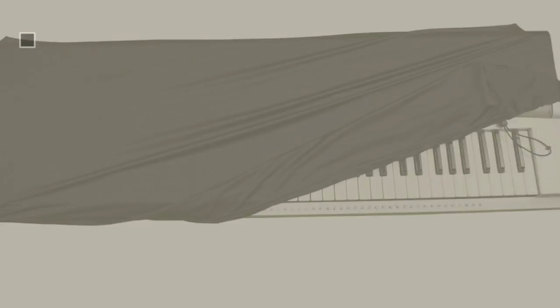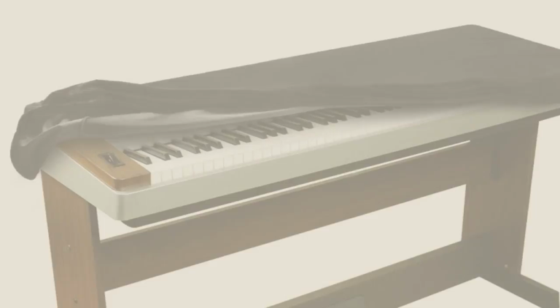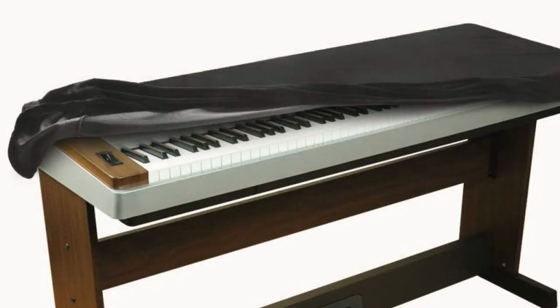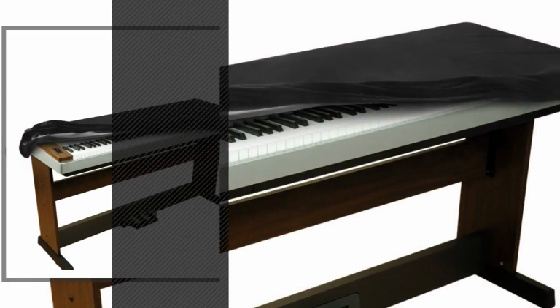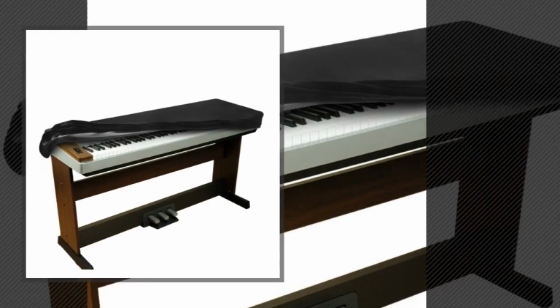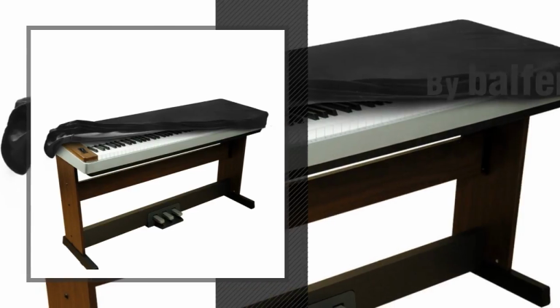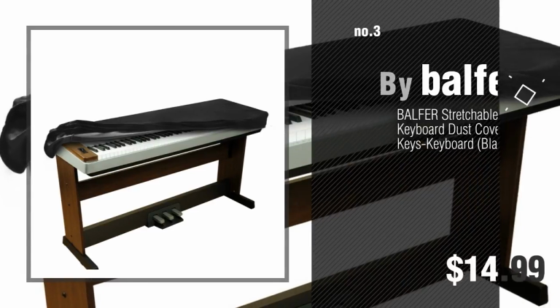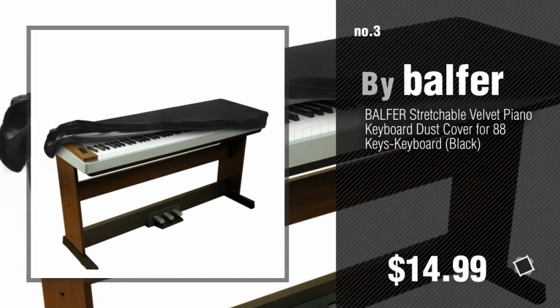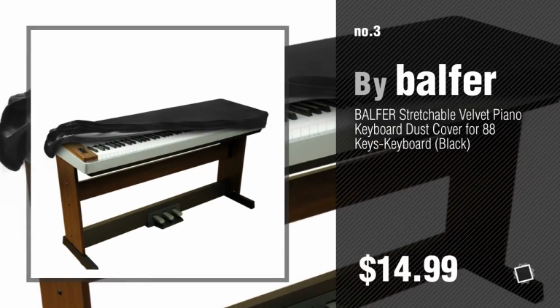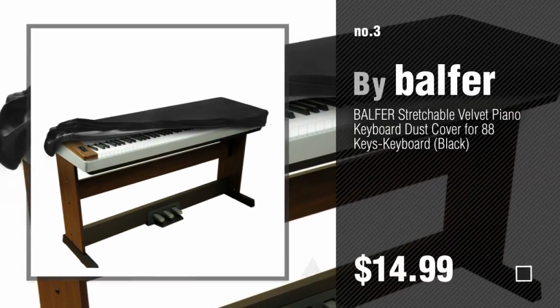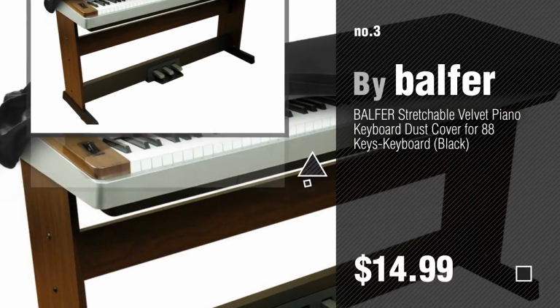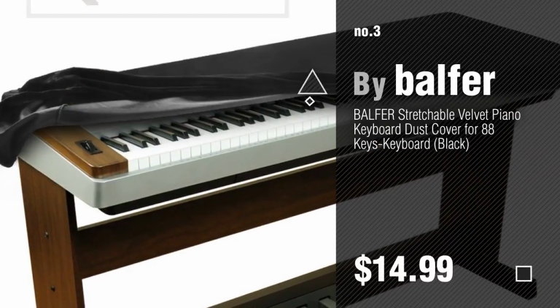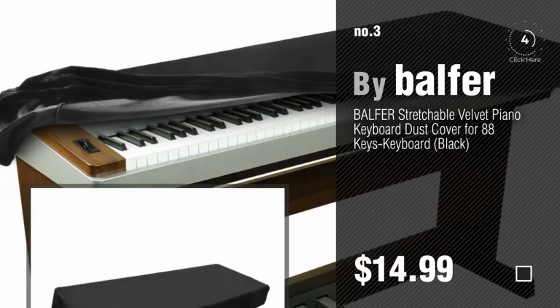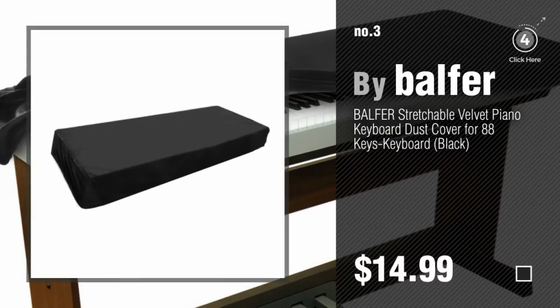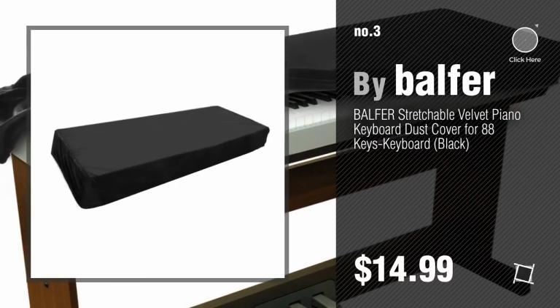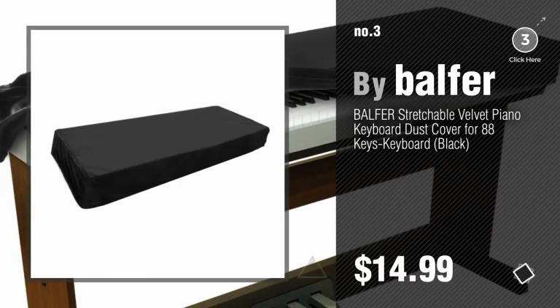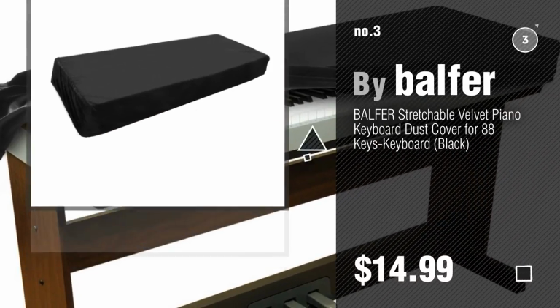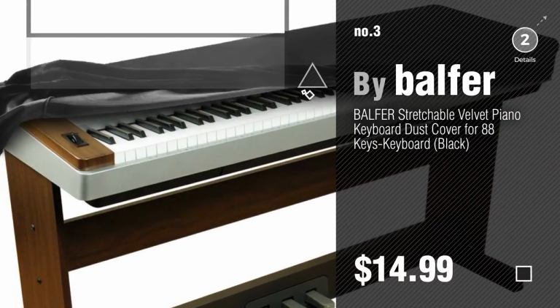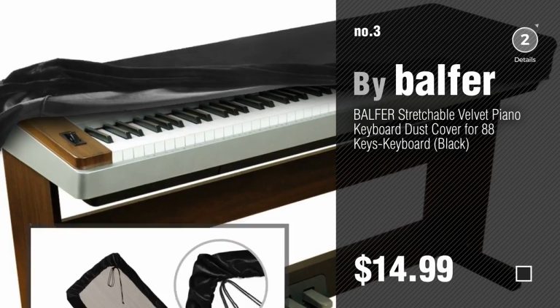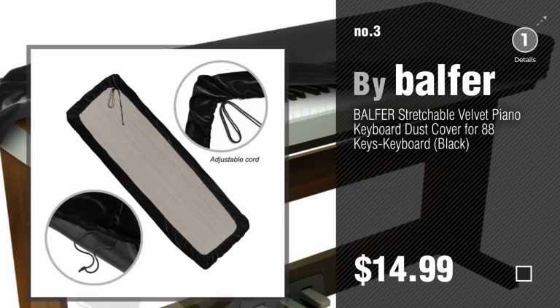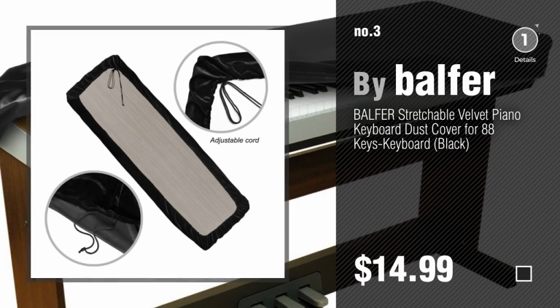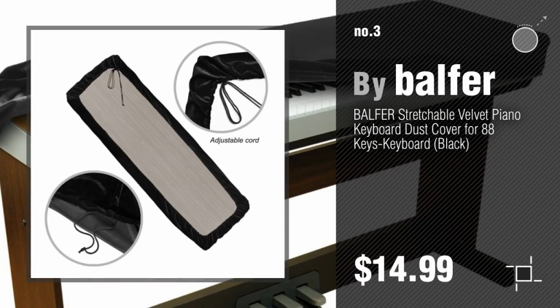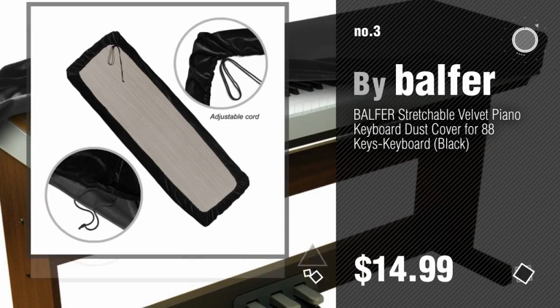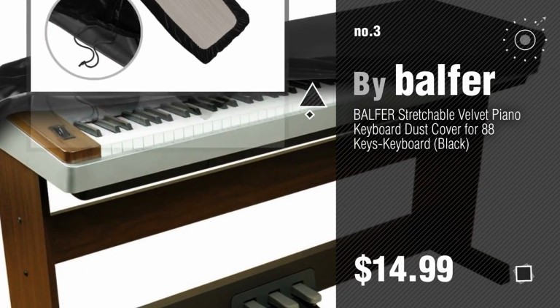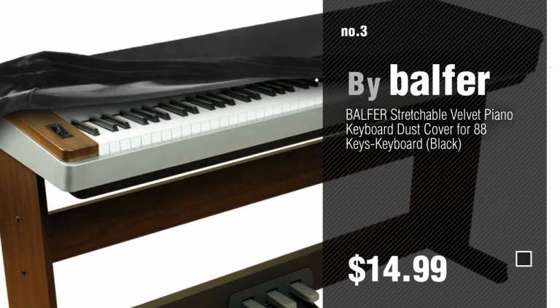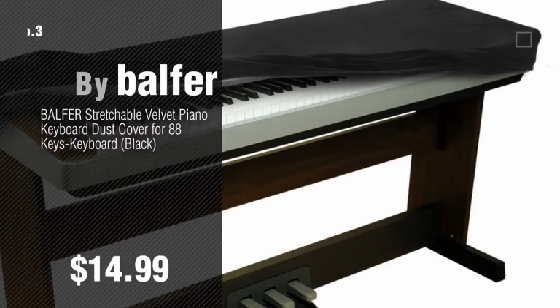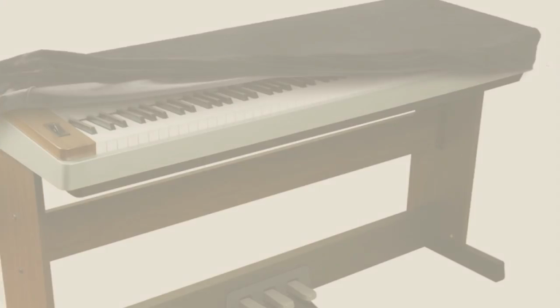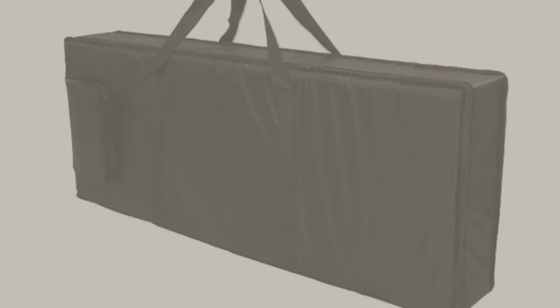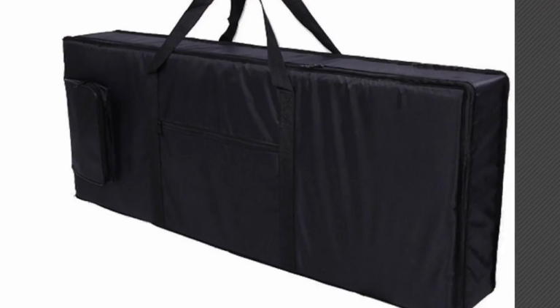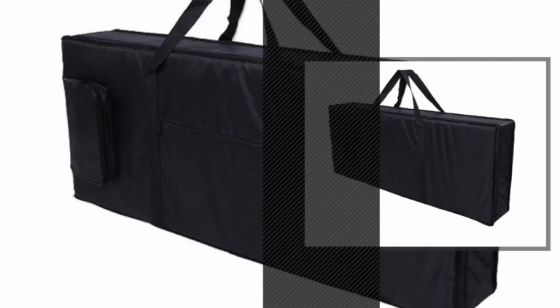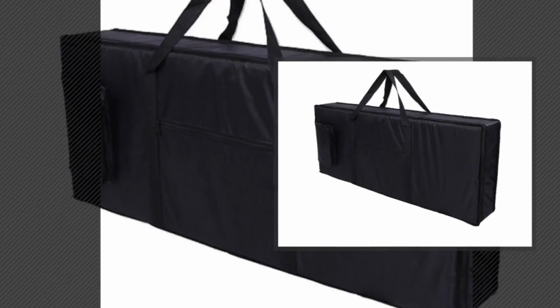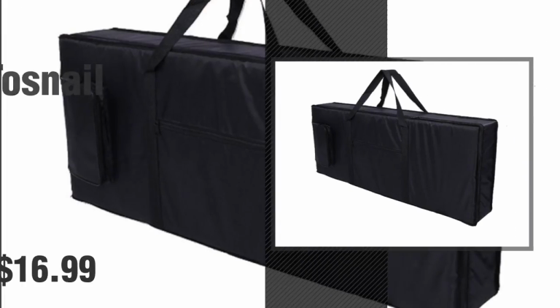Number 3, by Balfour. For more info about these great music products, just click the circle. Number 4, by Tosnail.